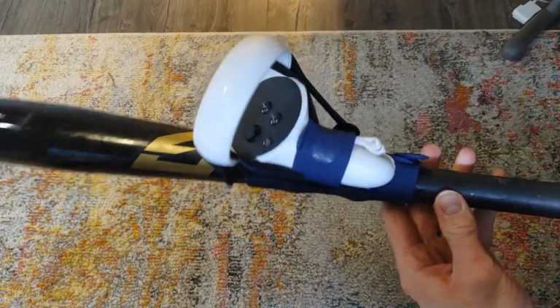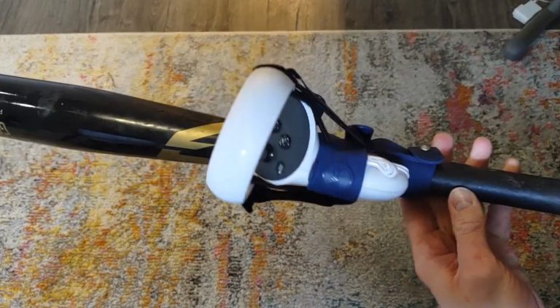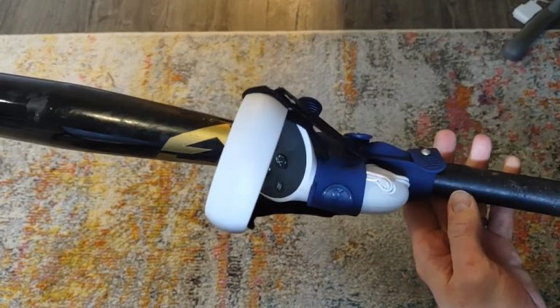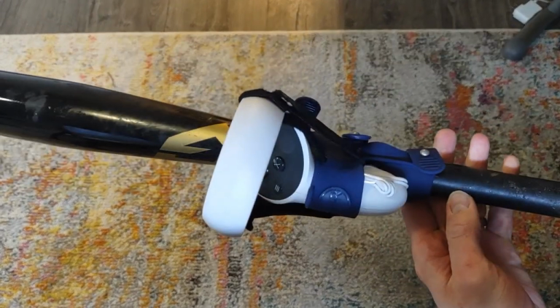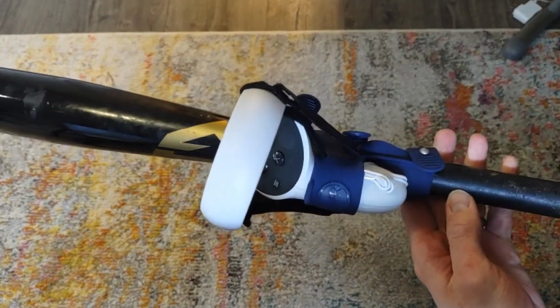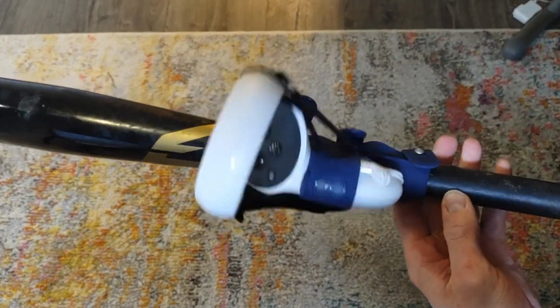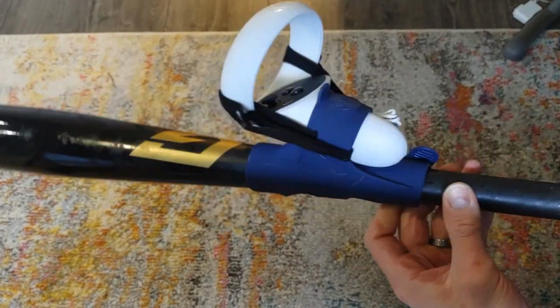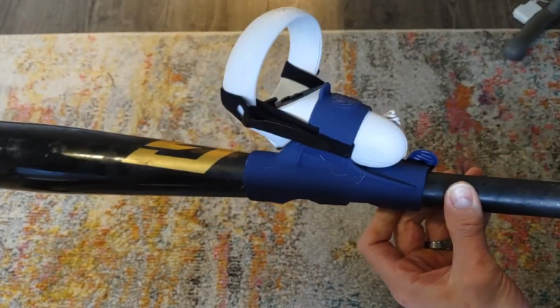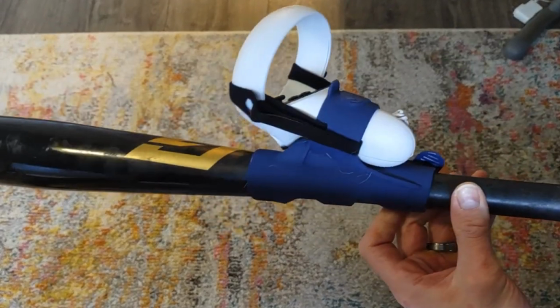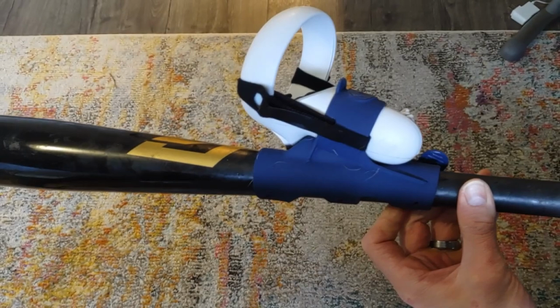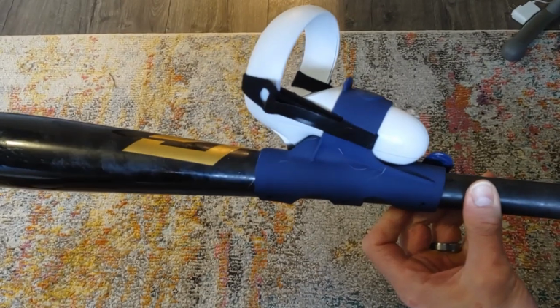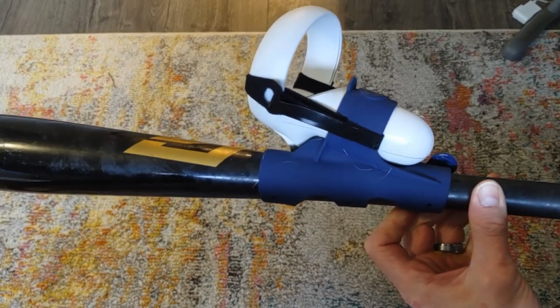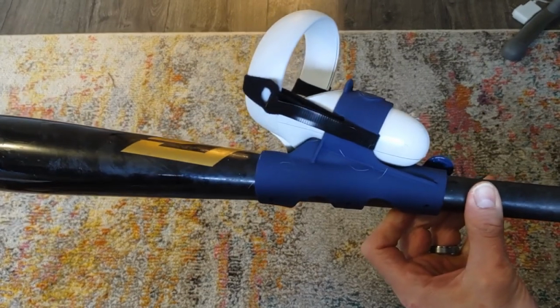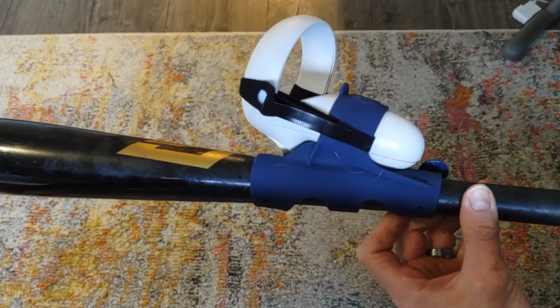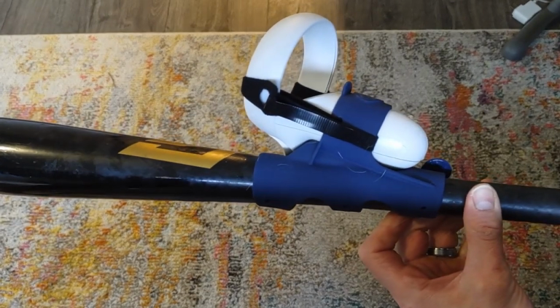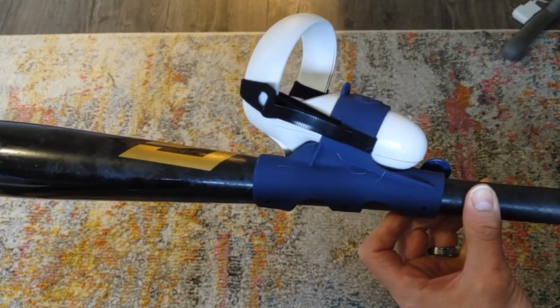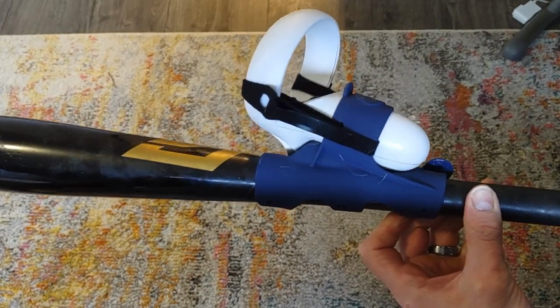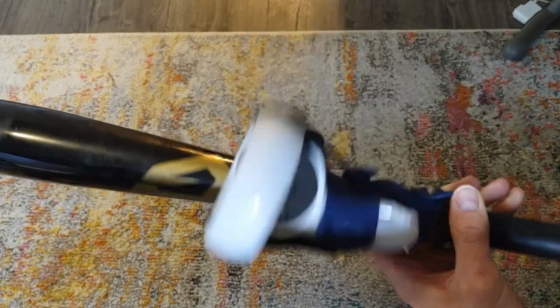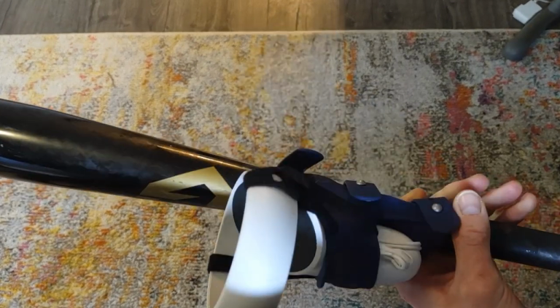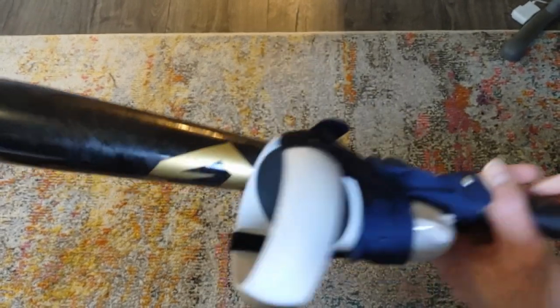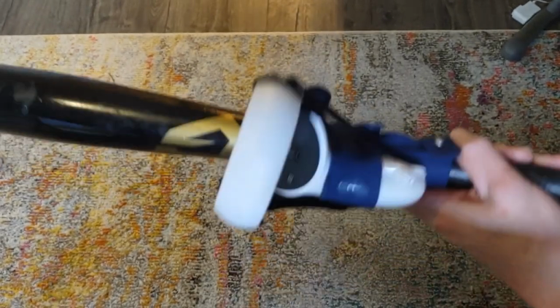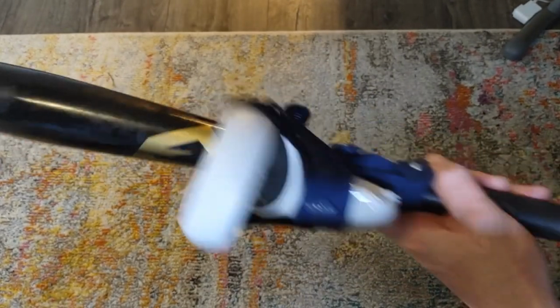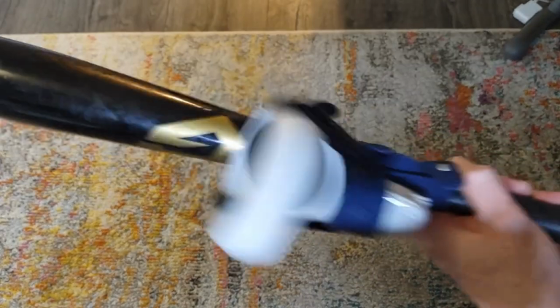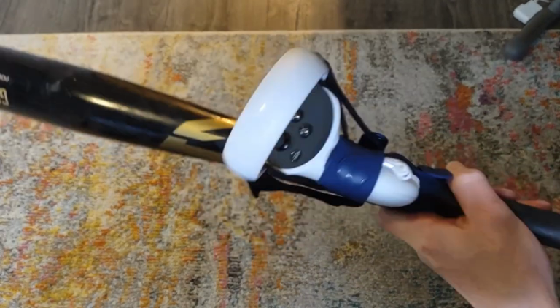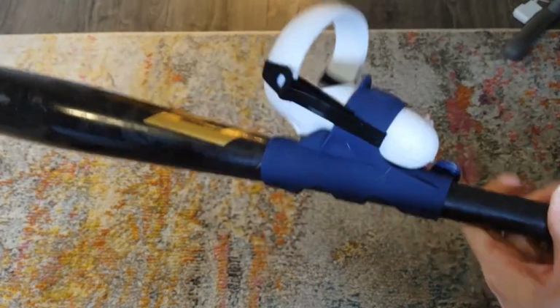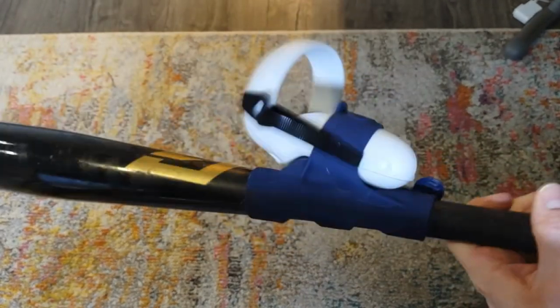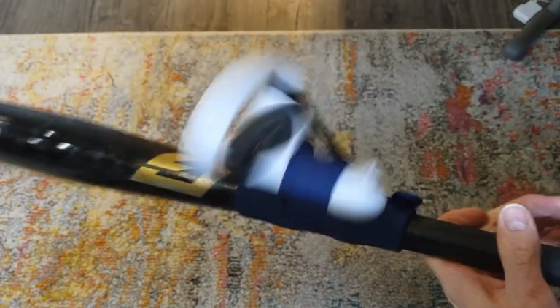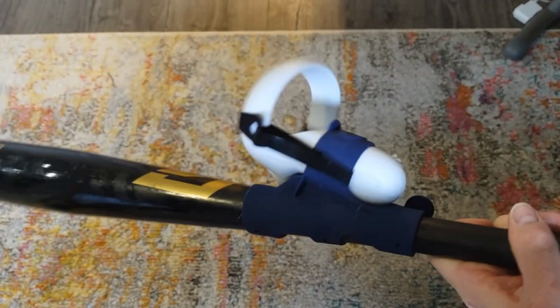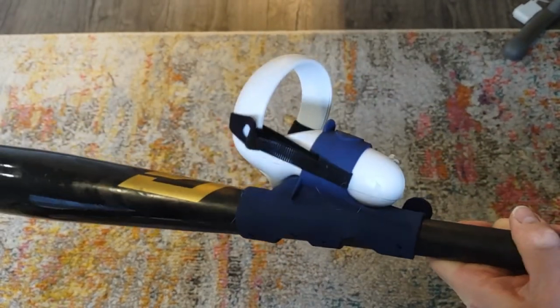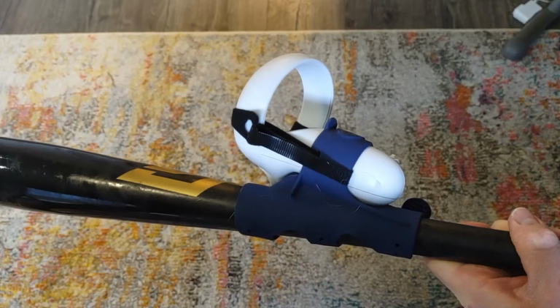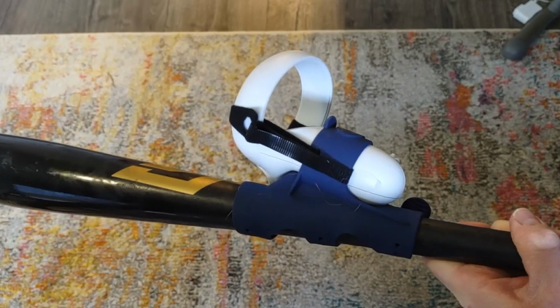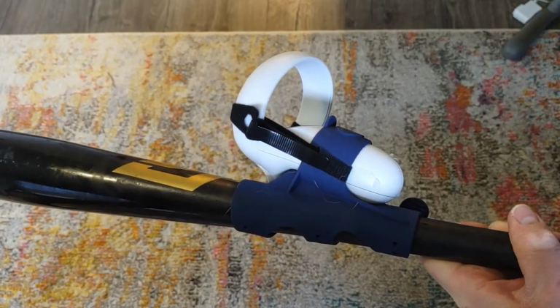And there you go — that's how you attach the Win Reality bat attachment to any bat. This is pretty sturdy, and you're ready to take some hacks.